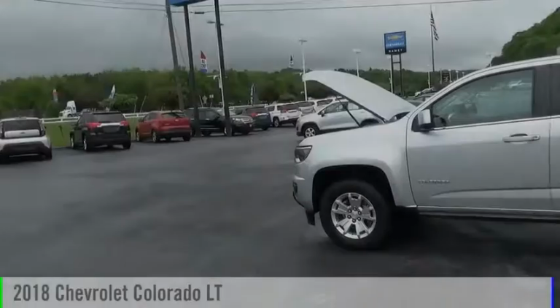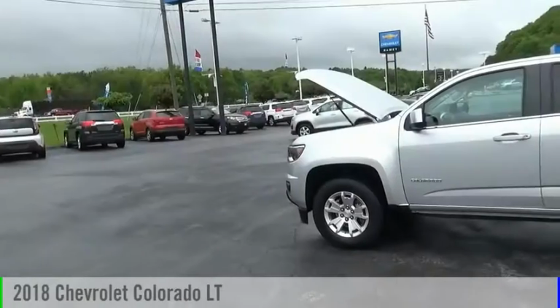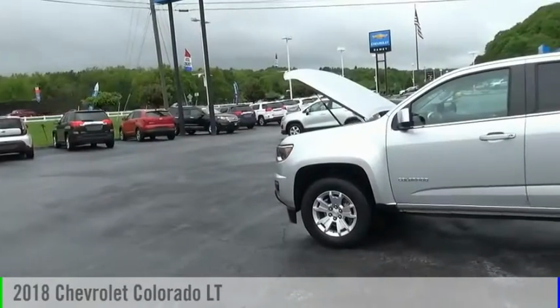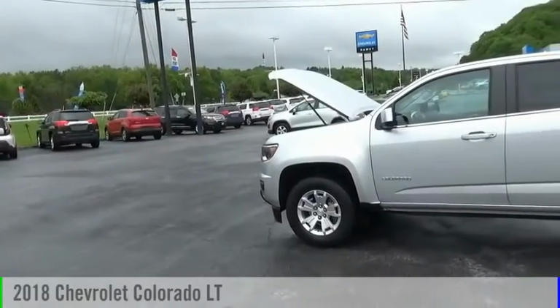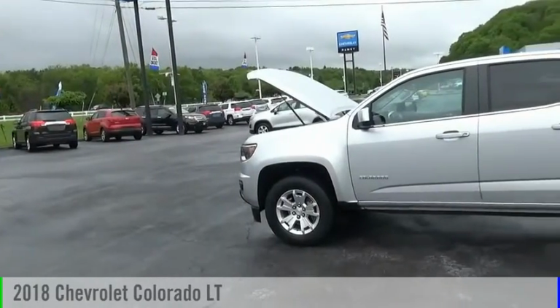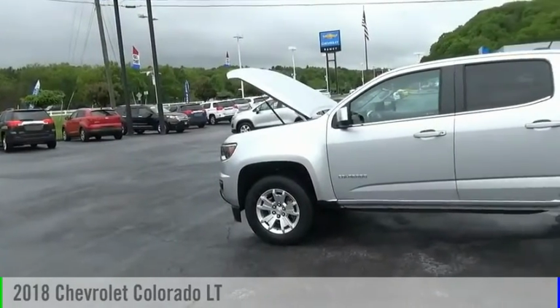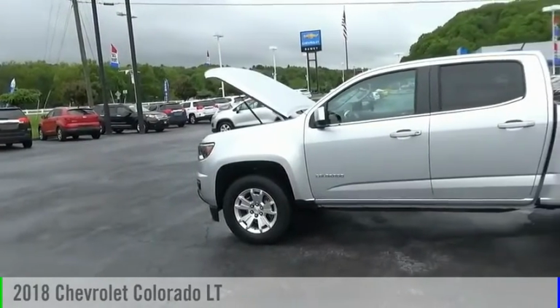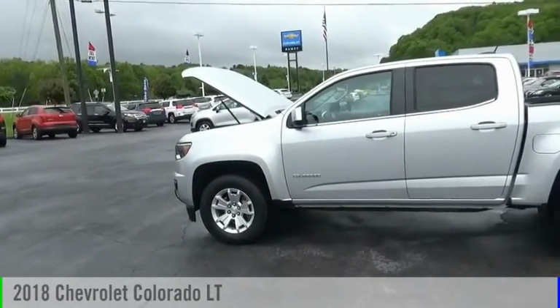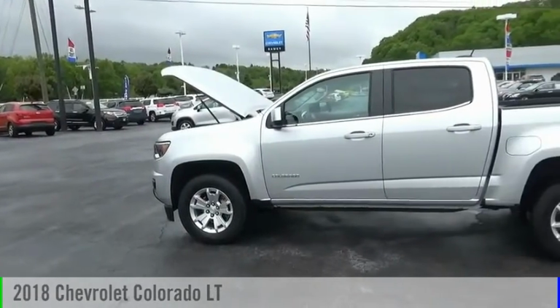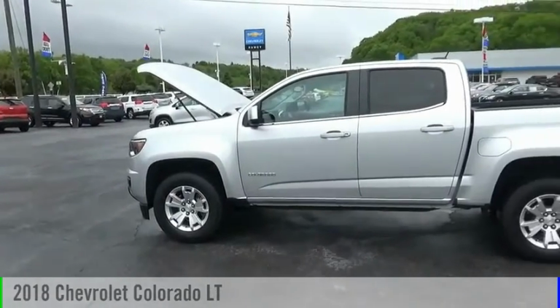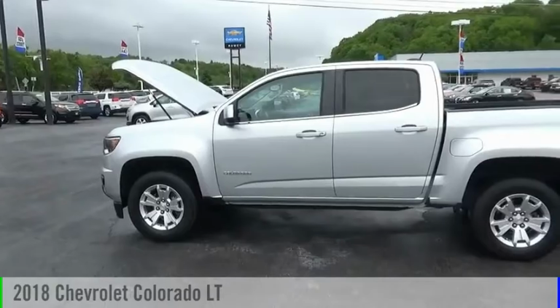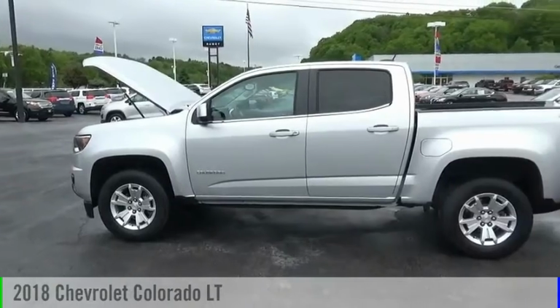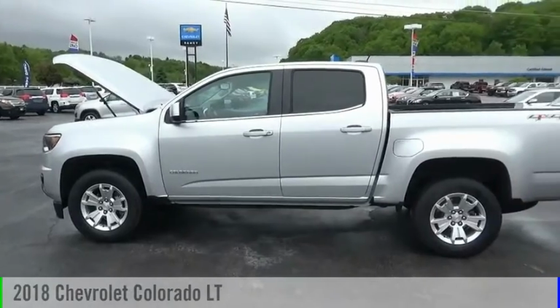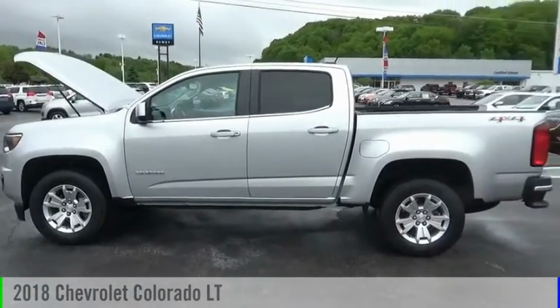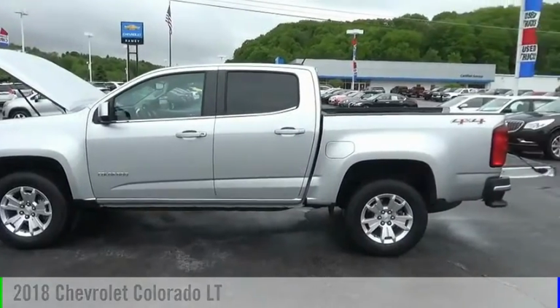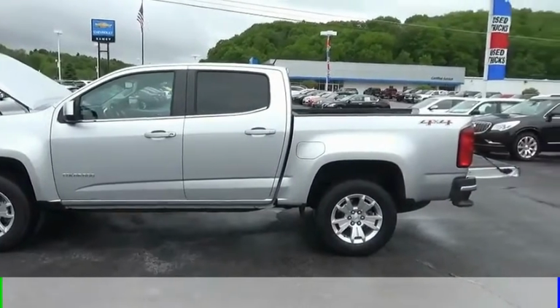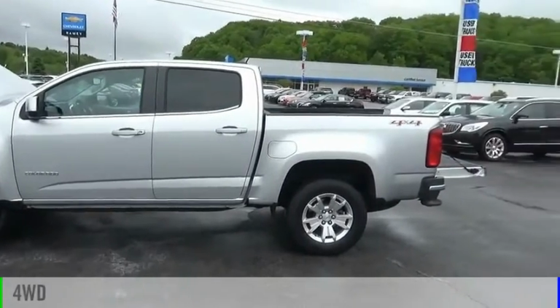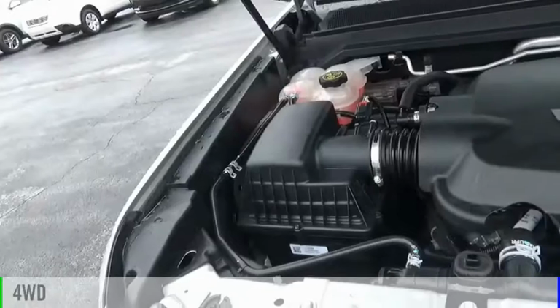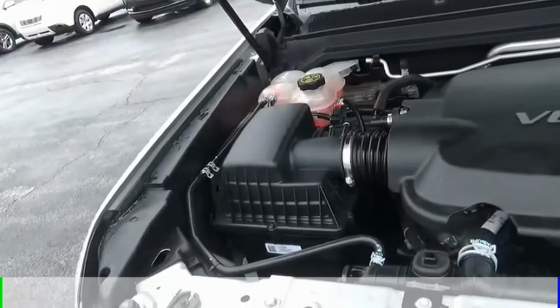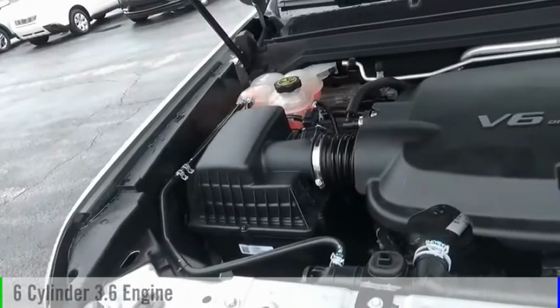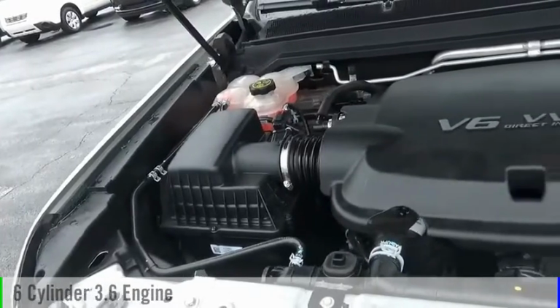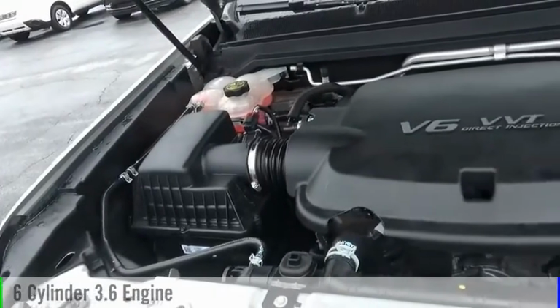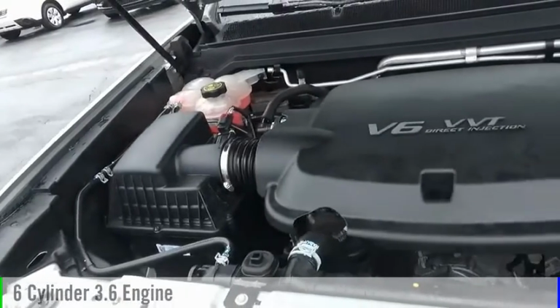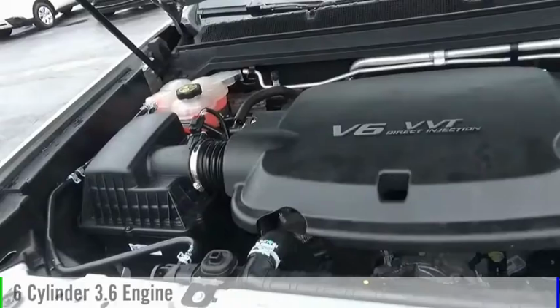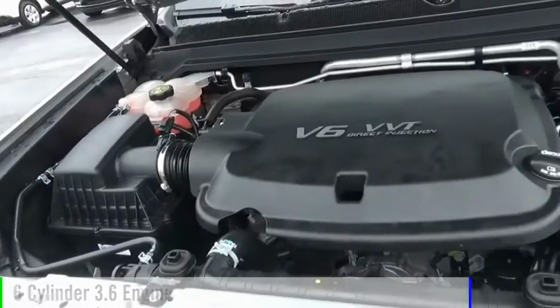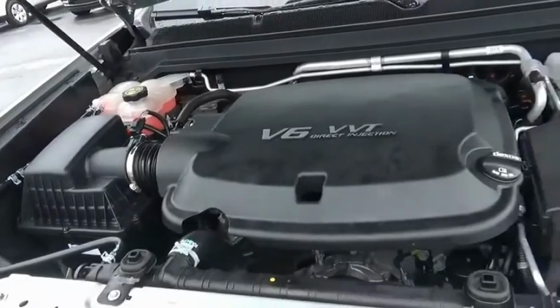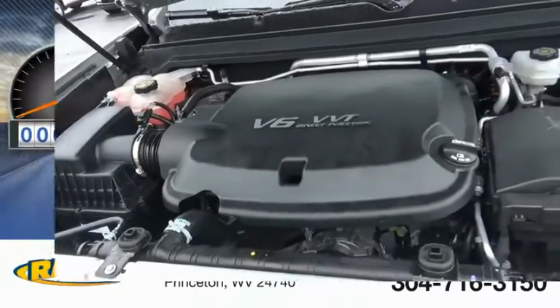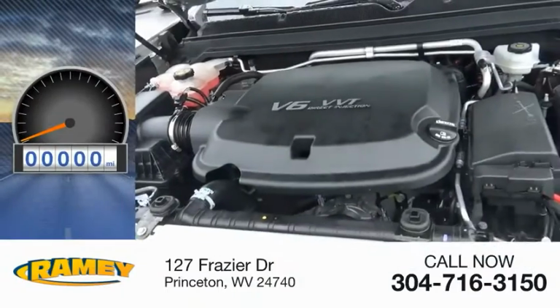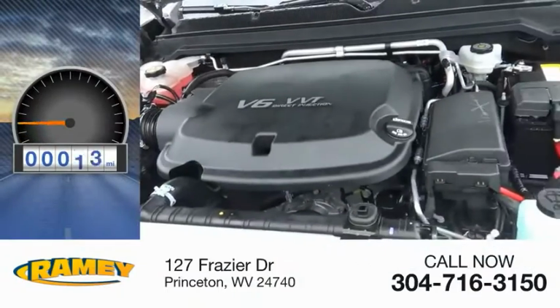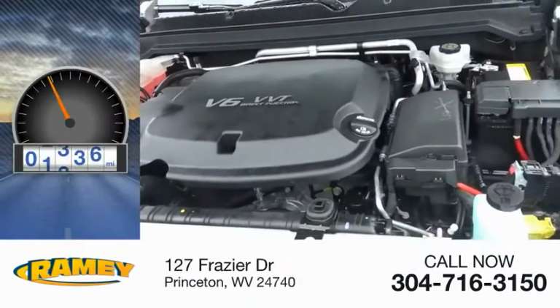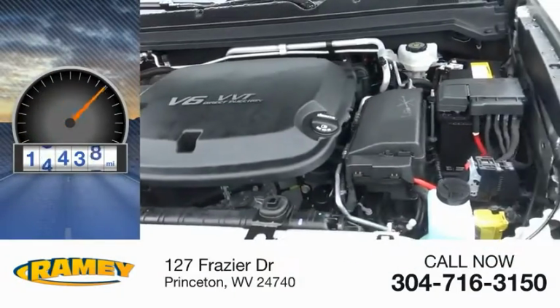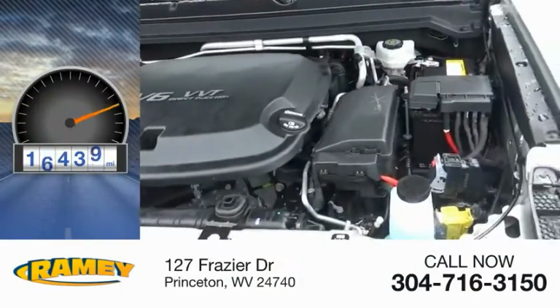Stop by and take a look at this 2018 Colorado. This vehicle is powered by a four-wheel drive, six-cylinder, 3.6-liter engine. This vehicle has less than 20,000 miles.